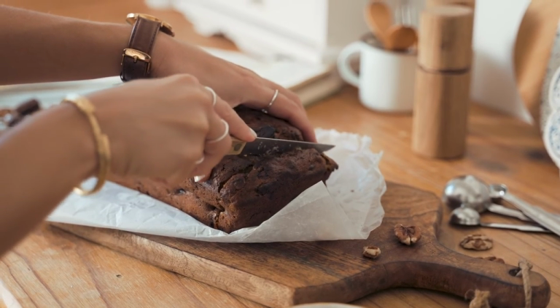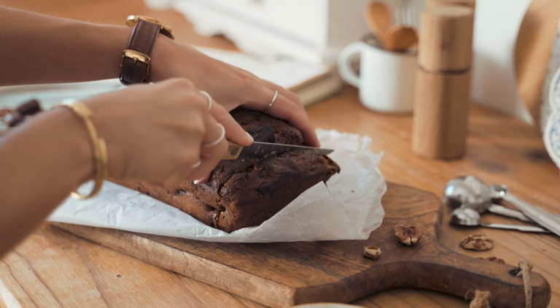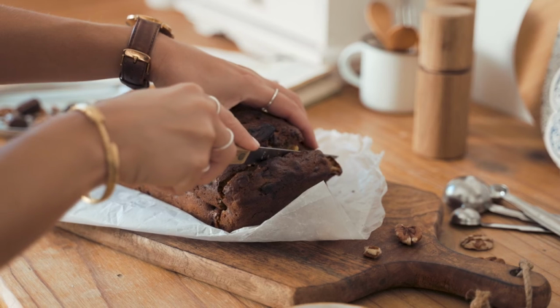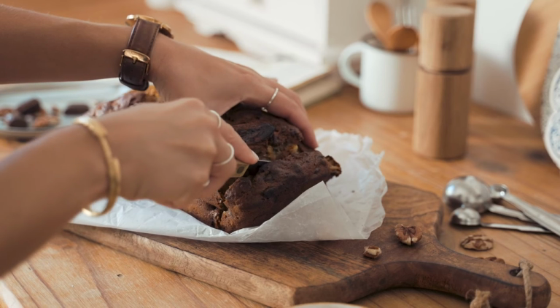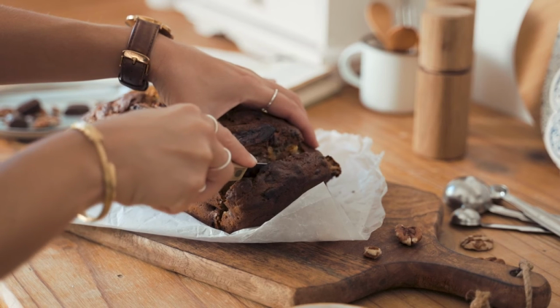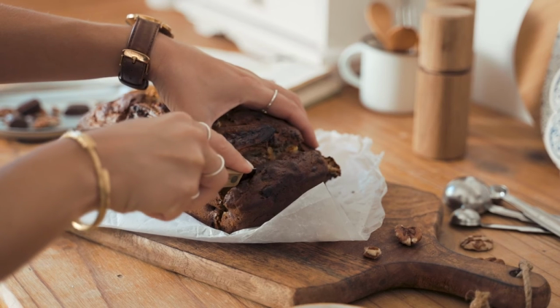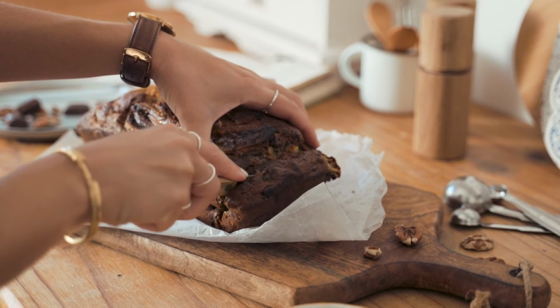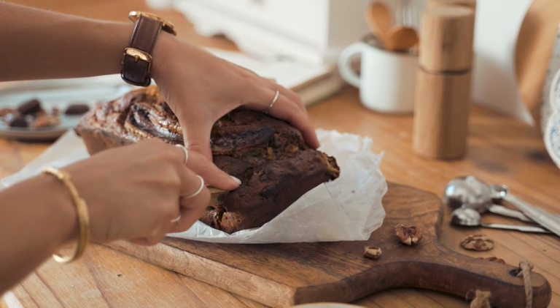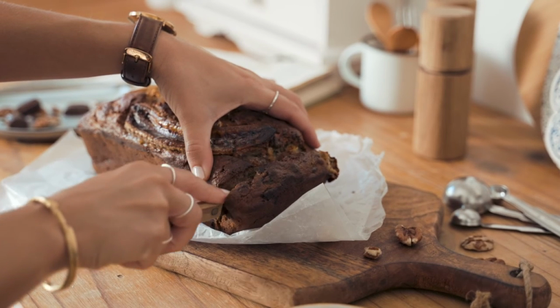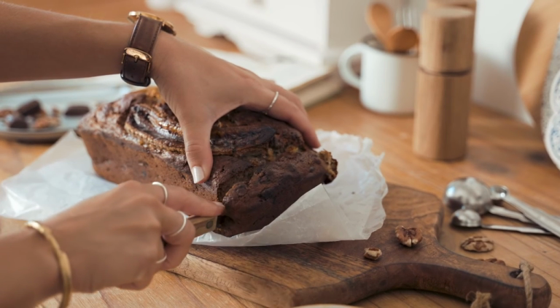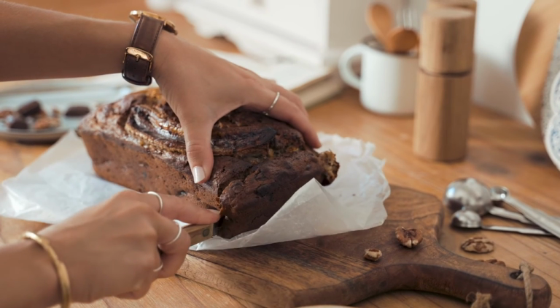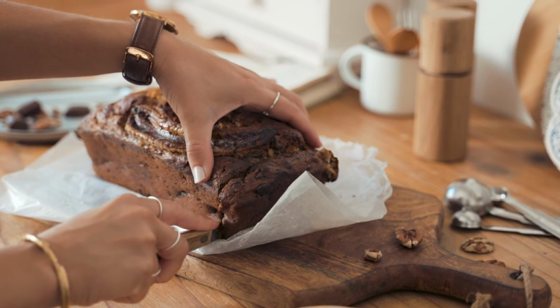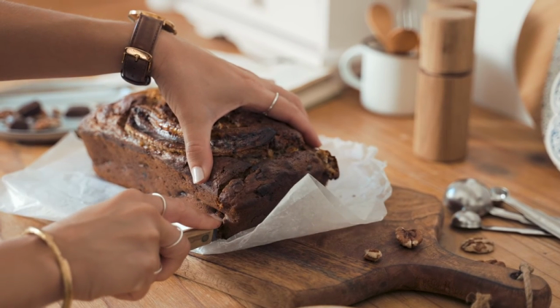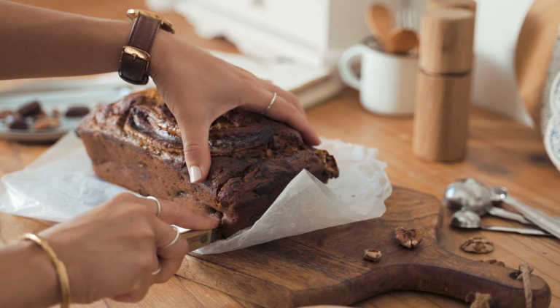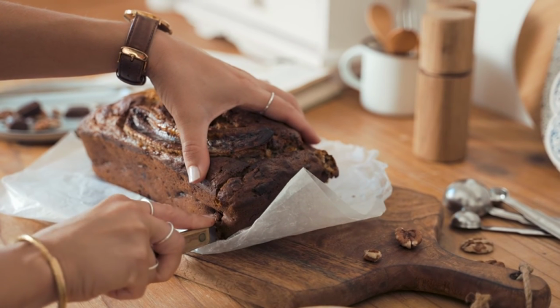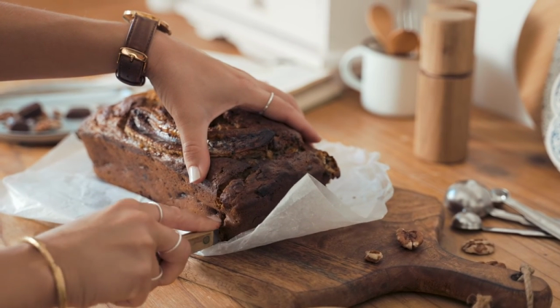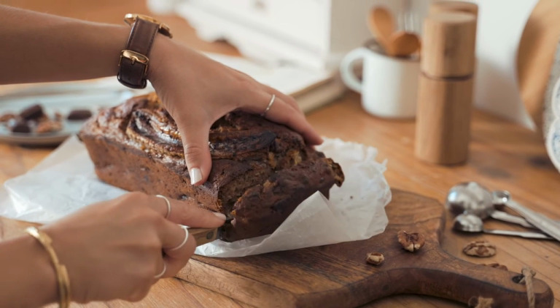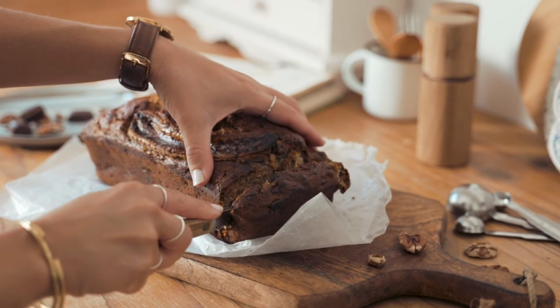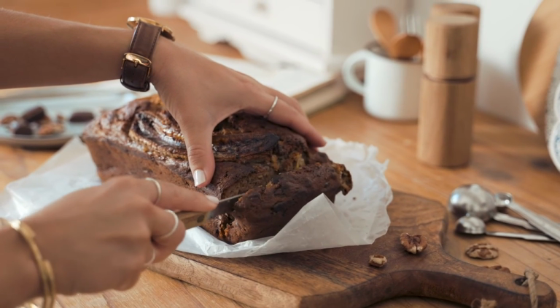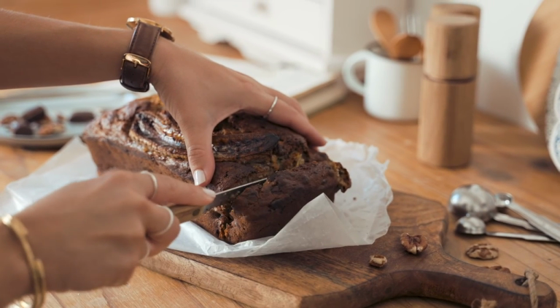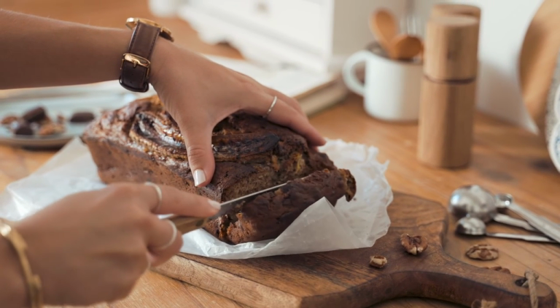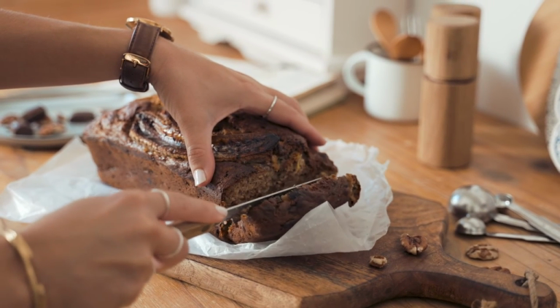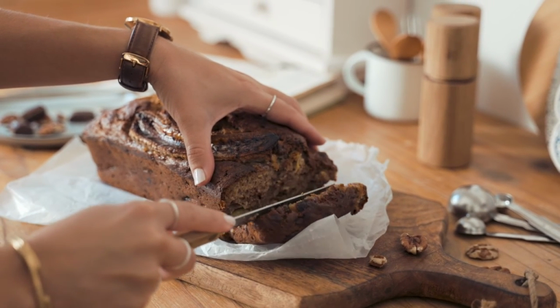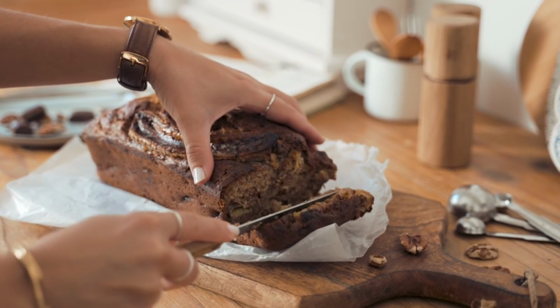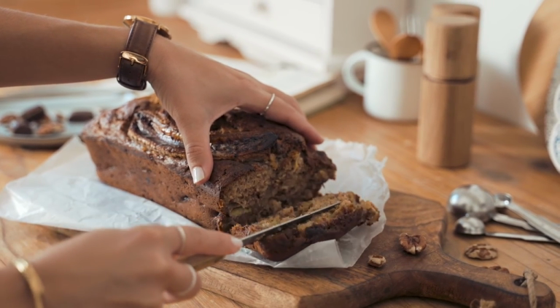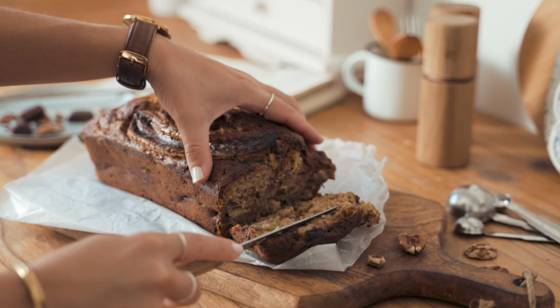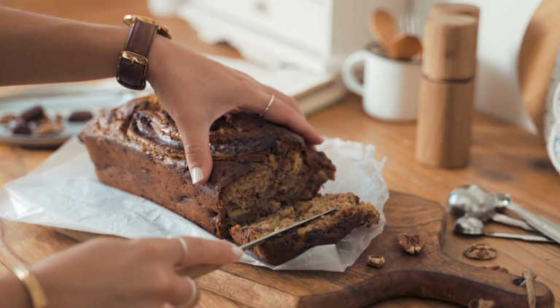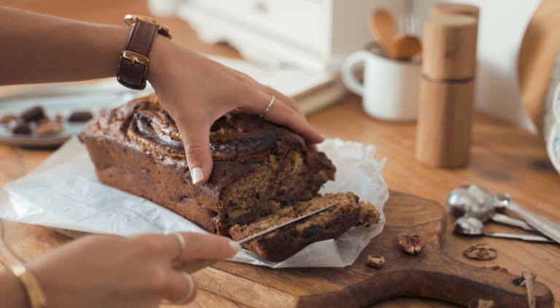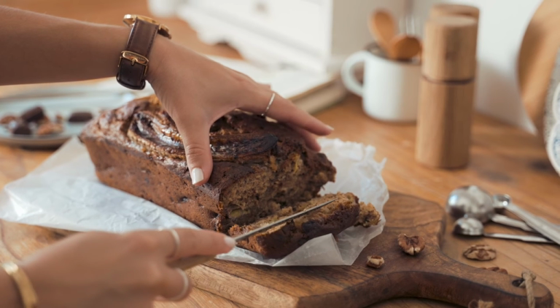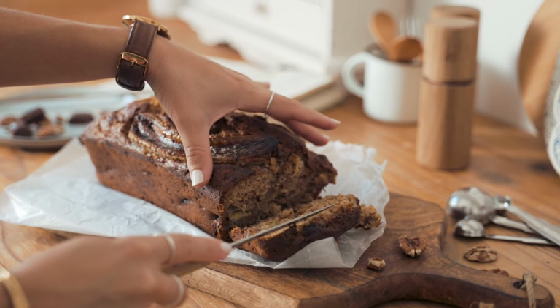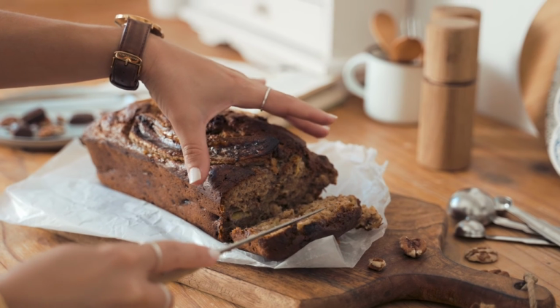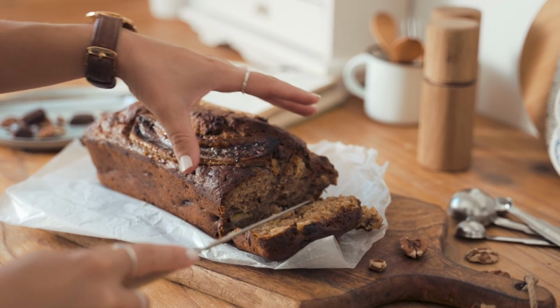After 30 minutes, the bread is done. Now Rachel has a delicious loaf of banana nut bread to serve to her friends.